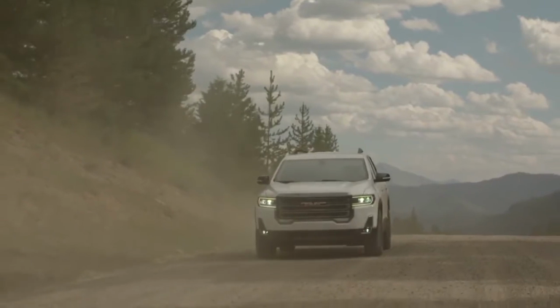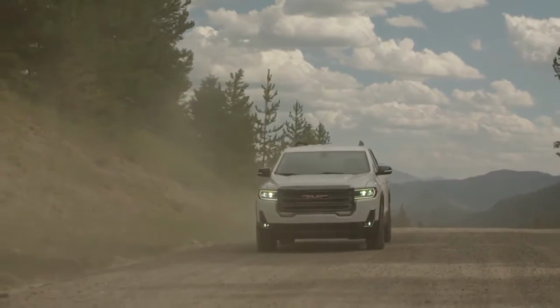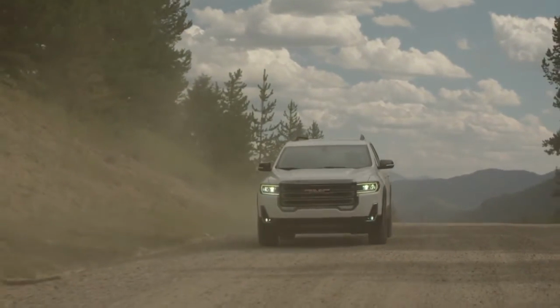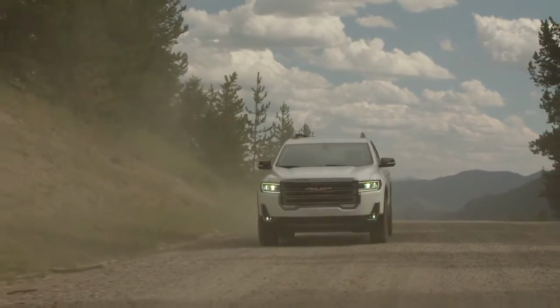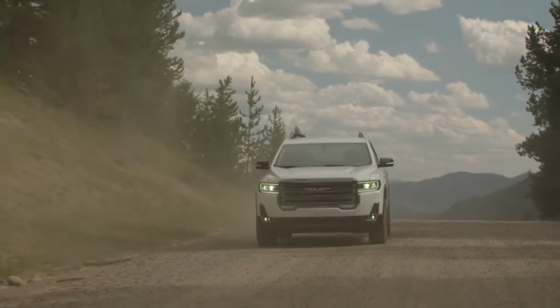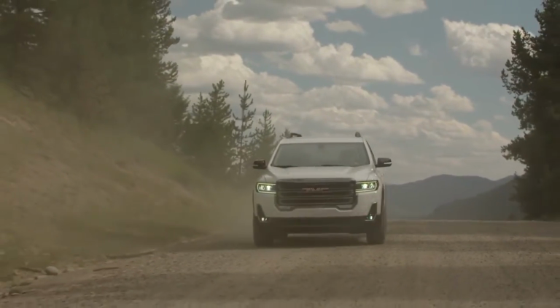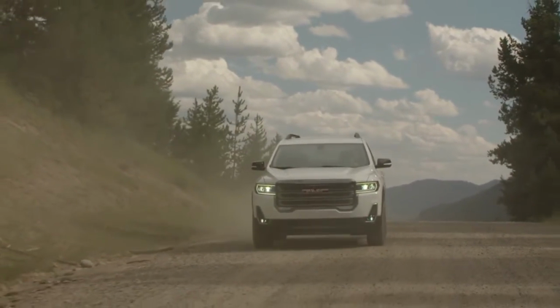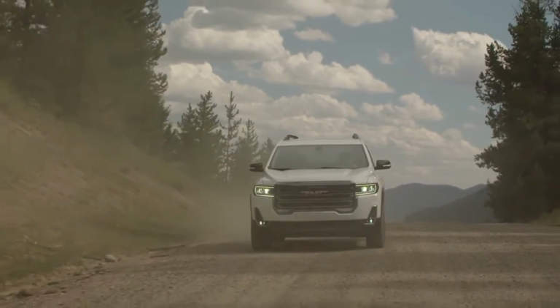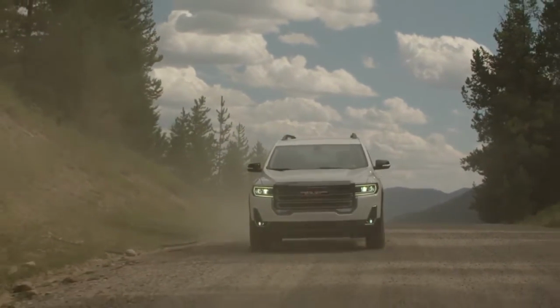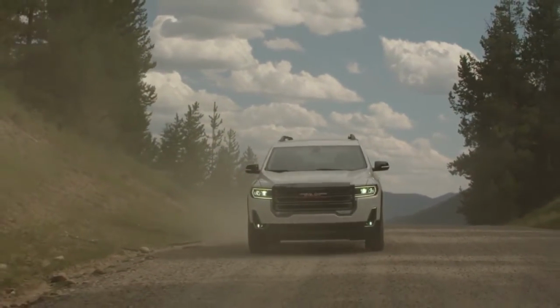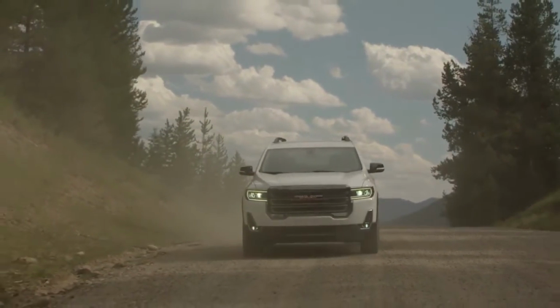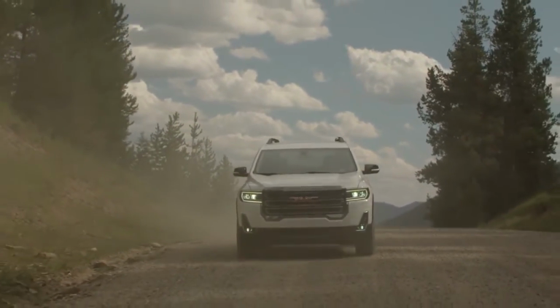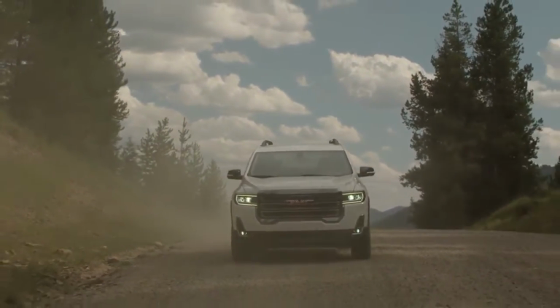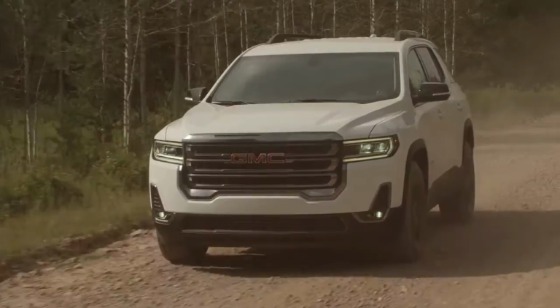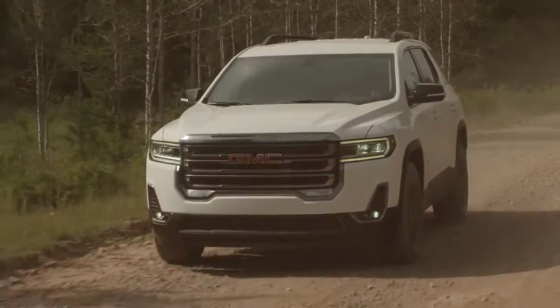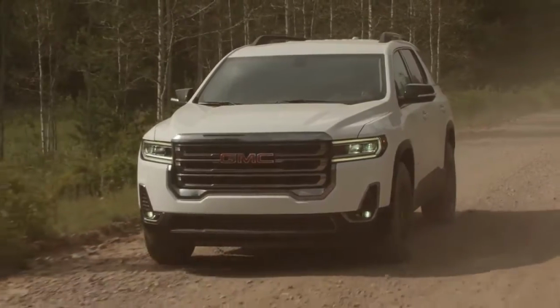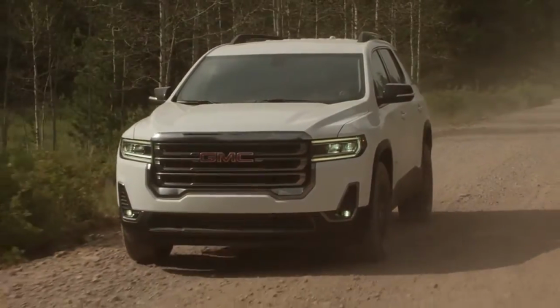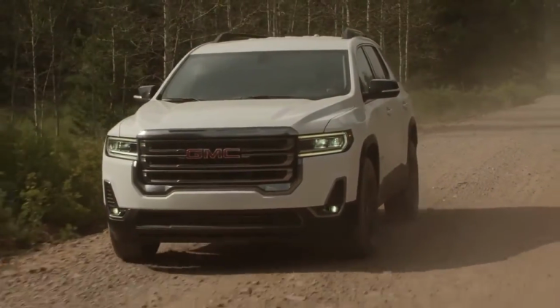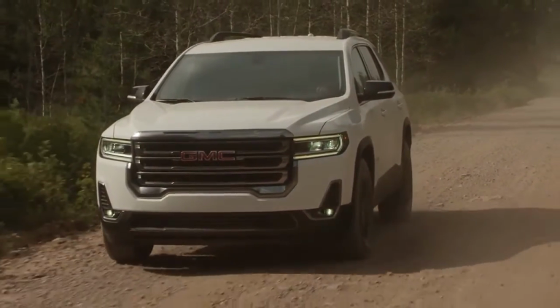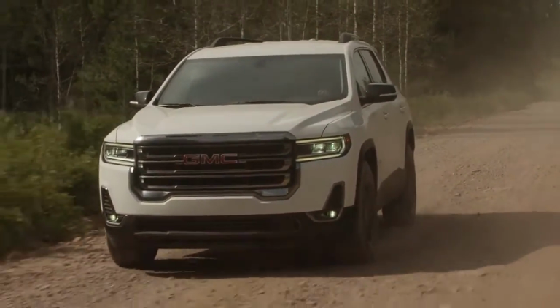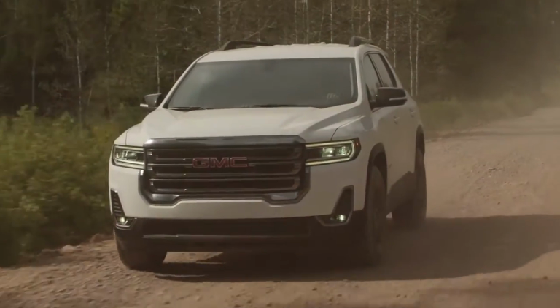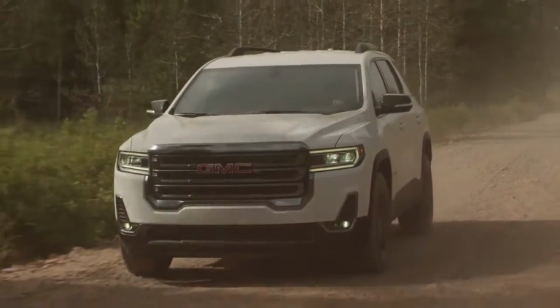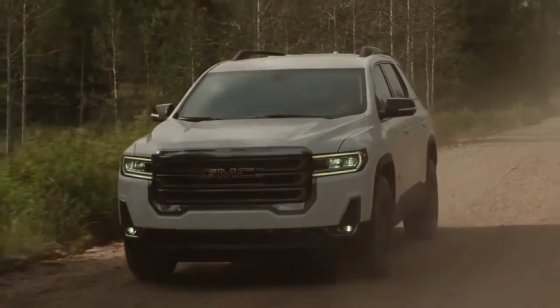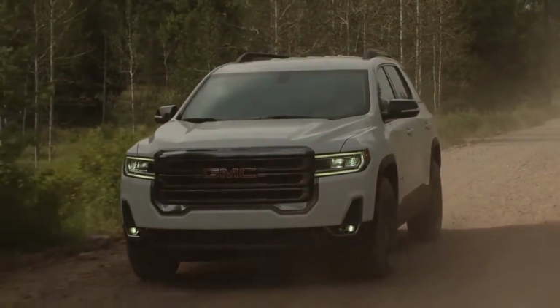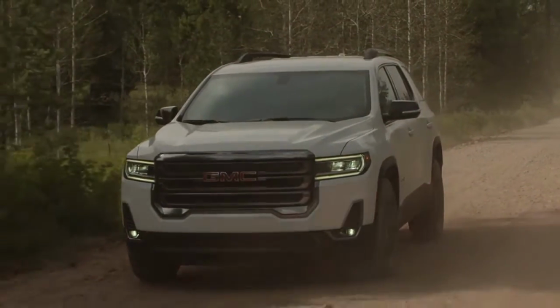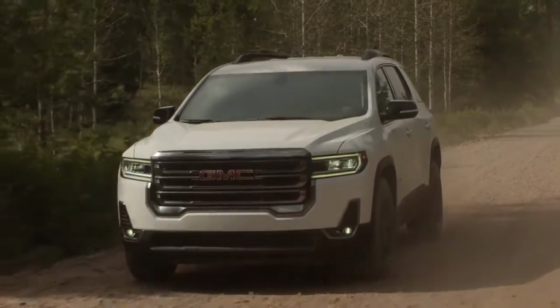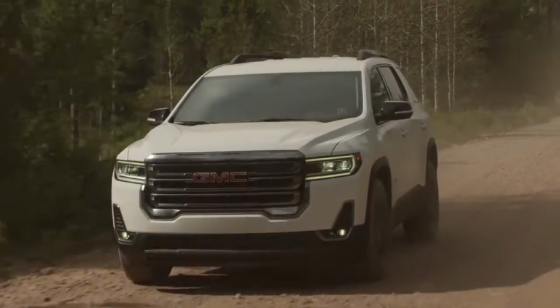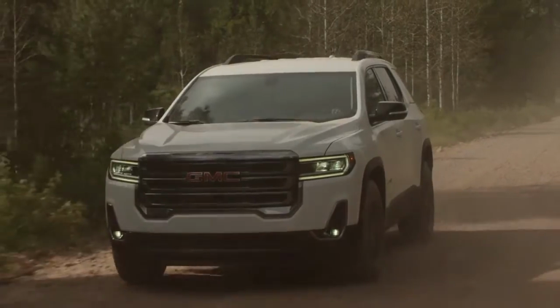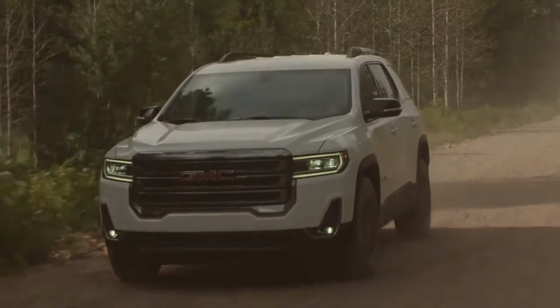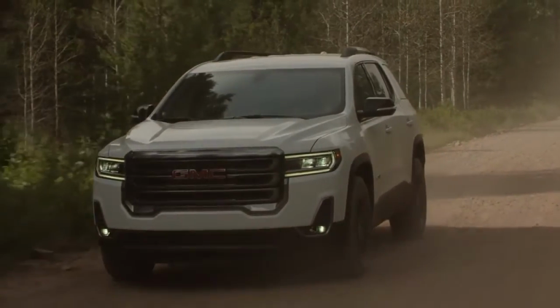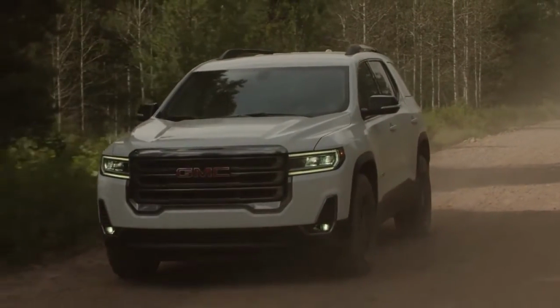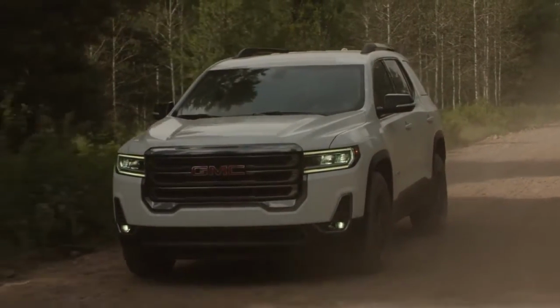The experience inside the Acadia goes beyond mere comfort to pure pleasure. With intuitive controls that feel right and are in the right place, you'll enjoy a sense of control in the GMC Acadia.